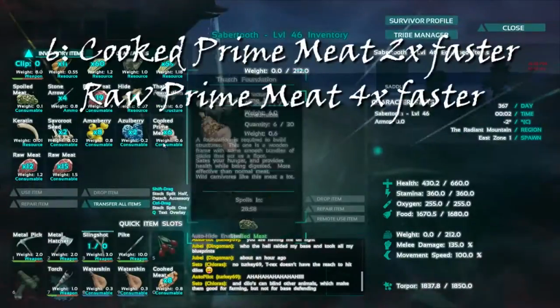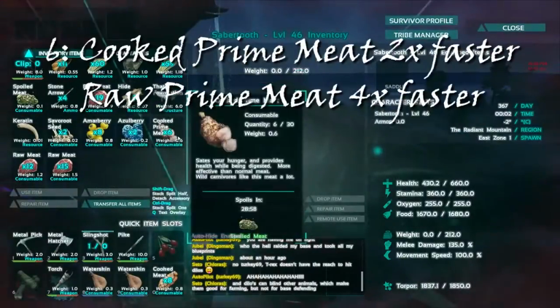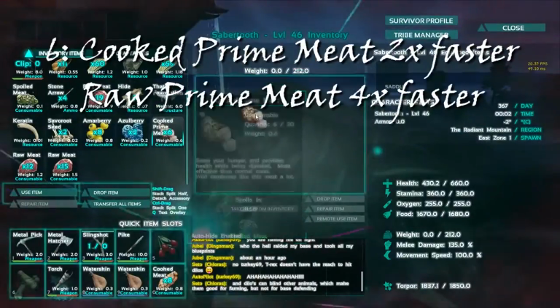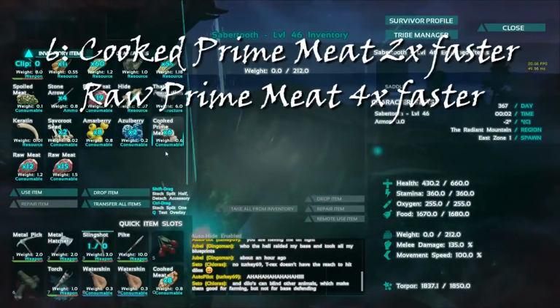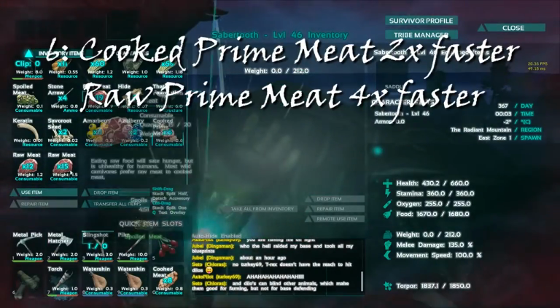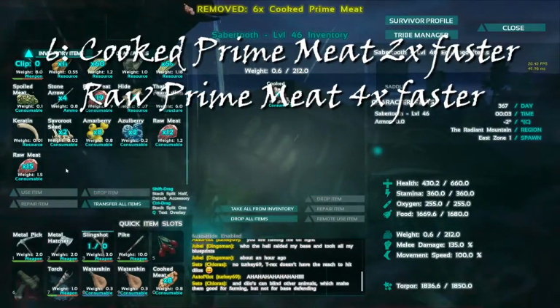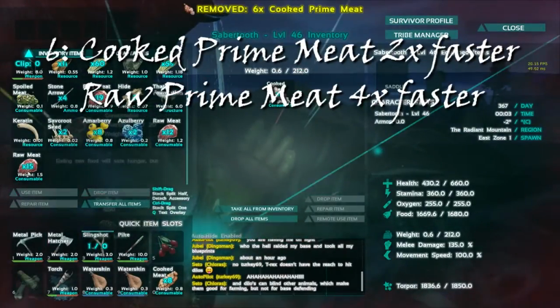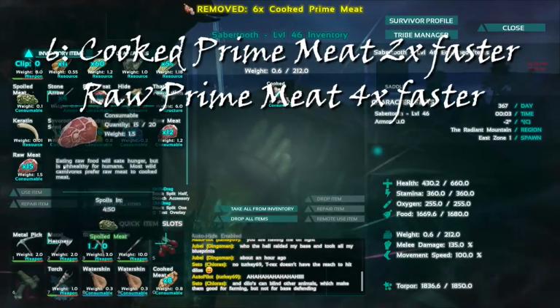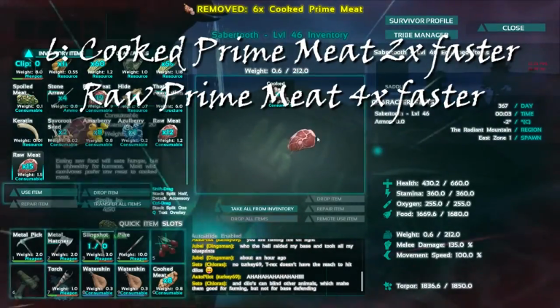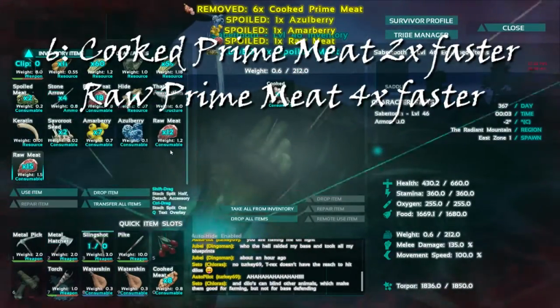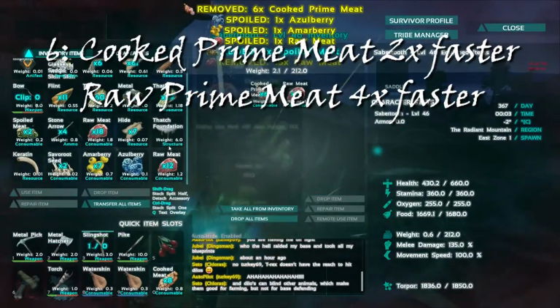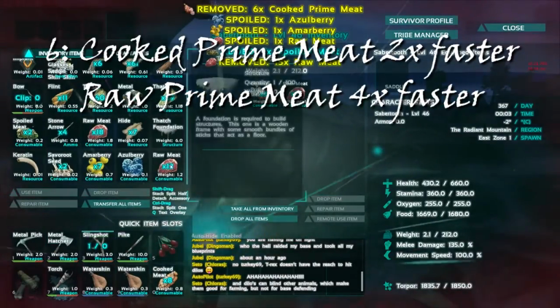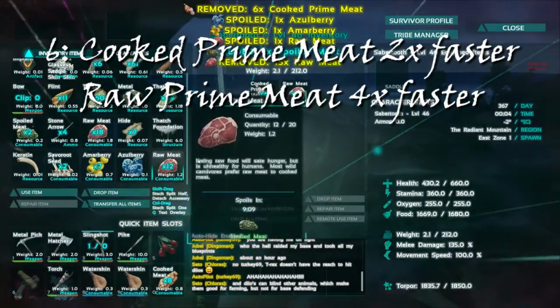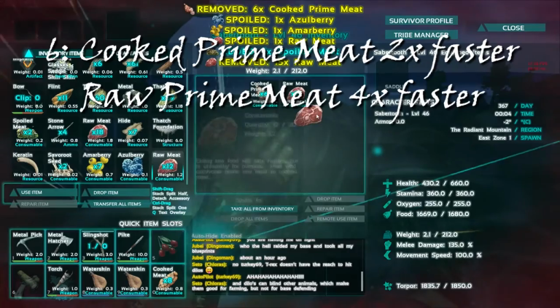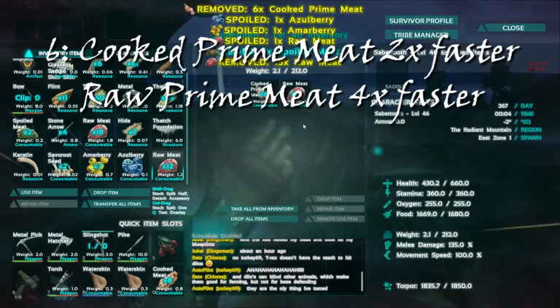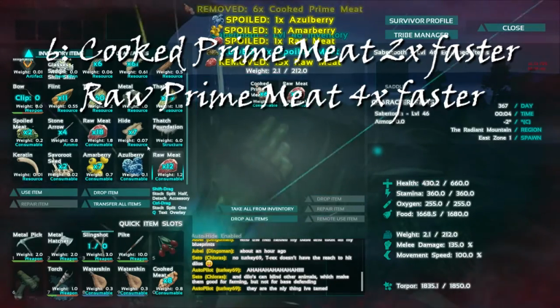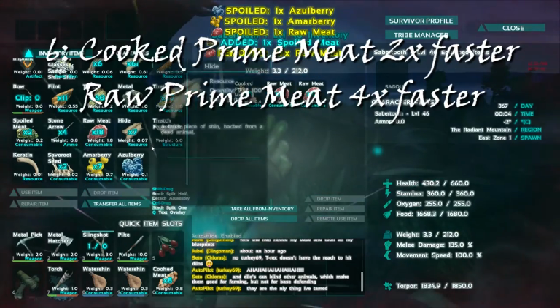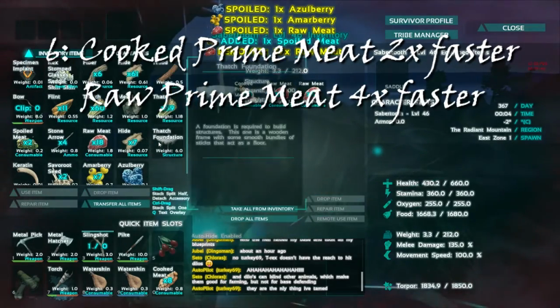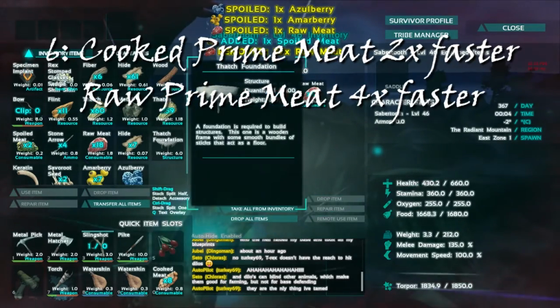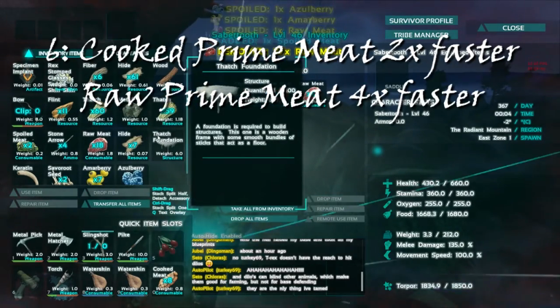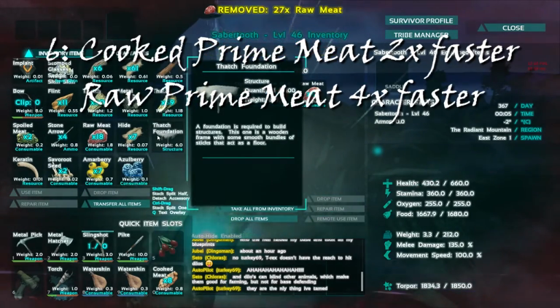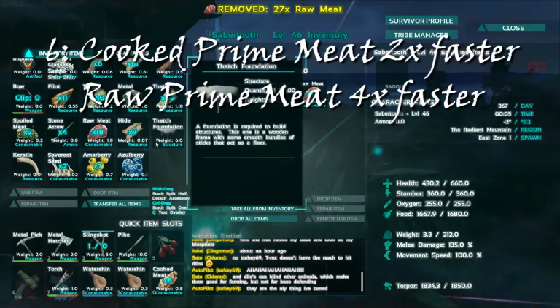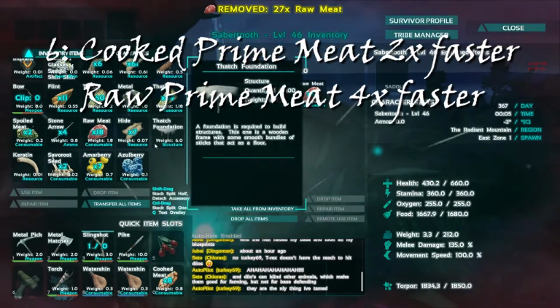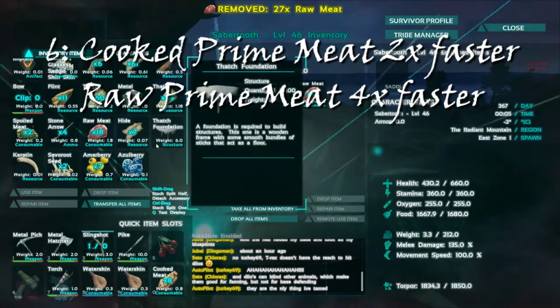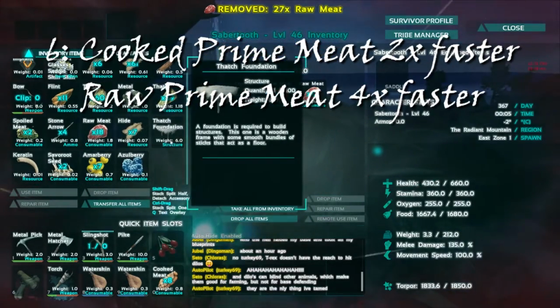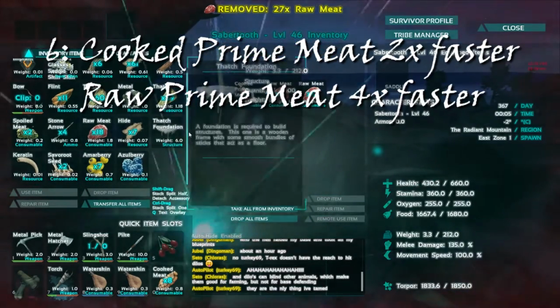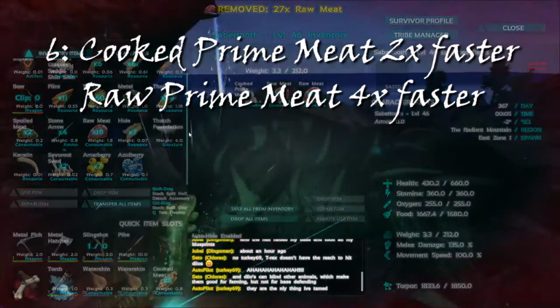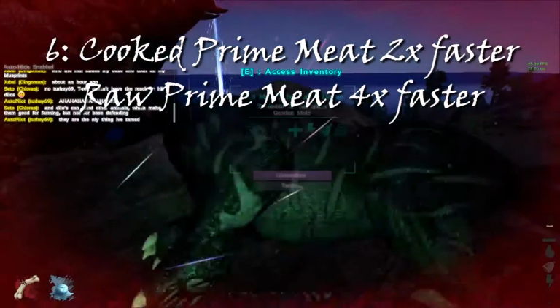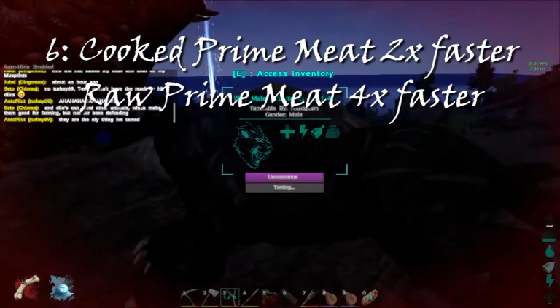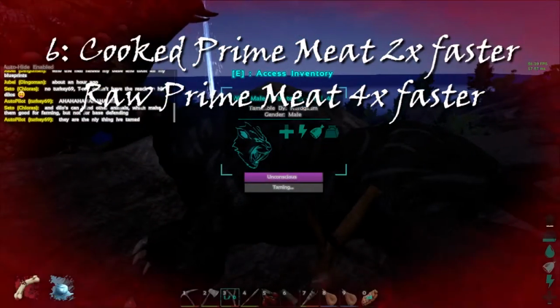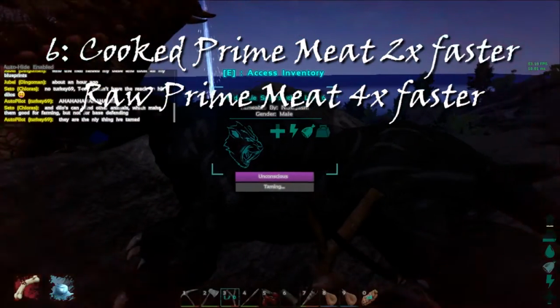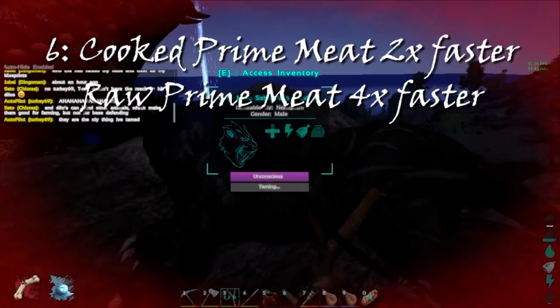Tip number six: cooked prime meat makes taming approximately two times faster, and raw prime meat makes taming four times faster than normal raw meat.